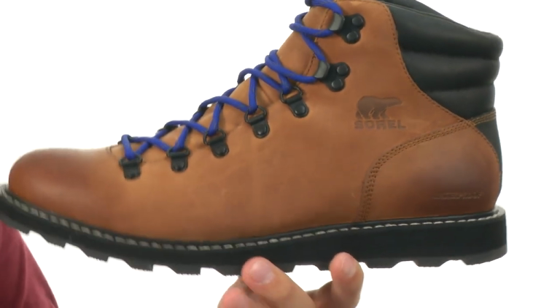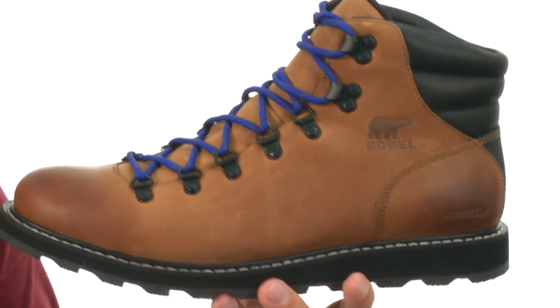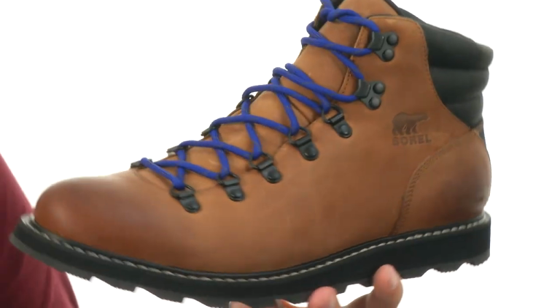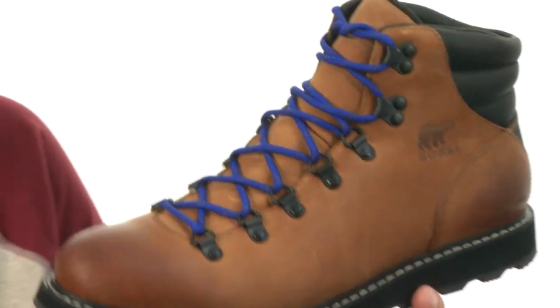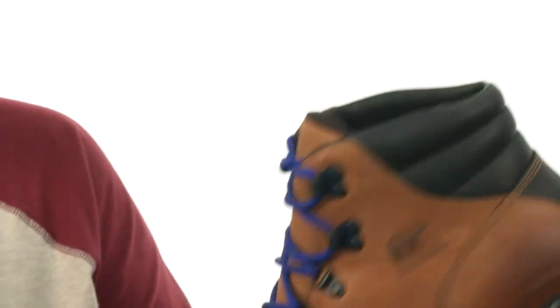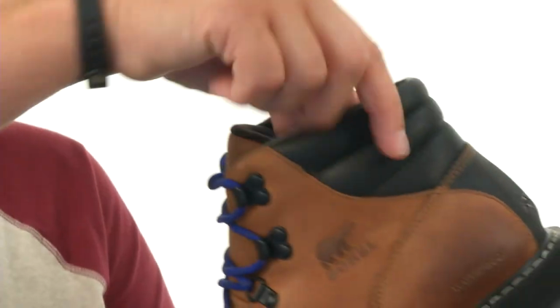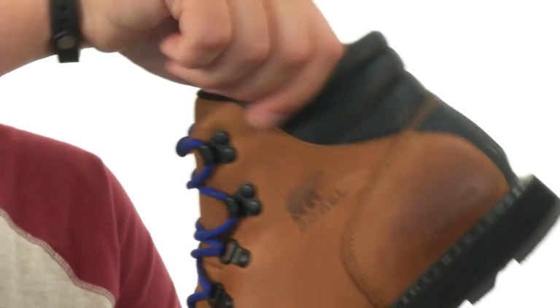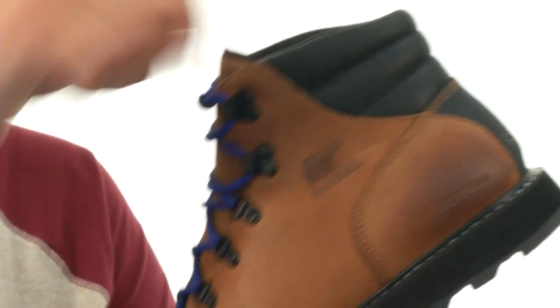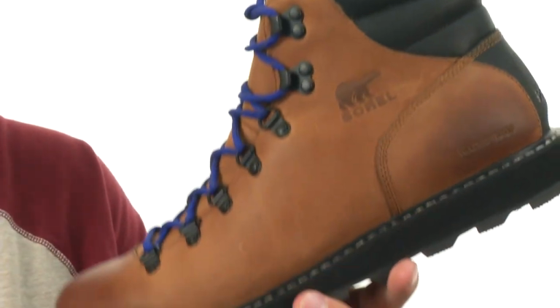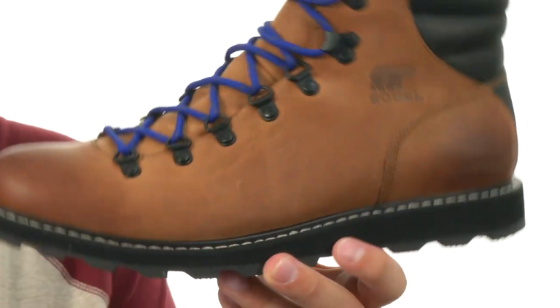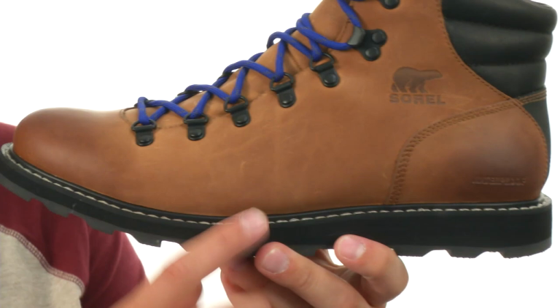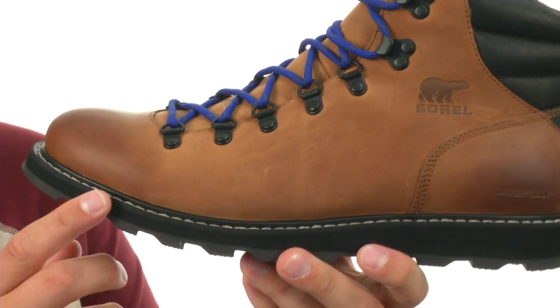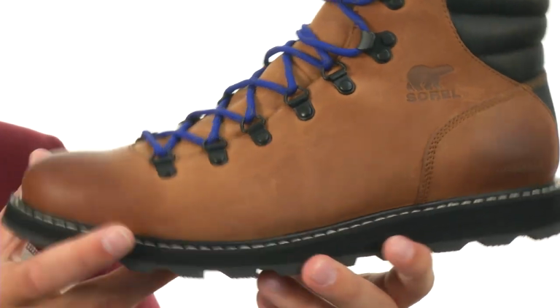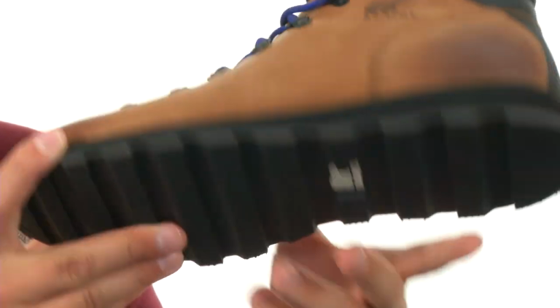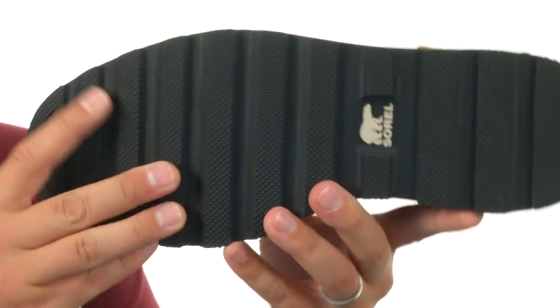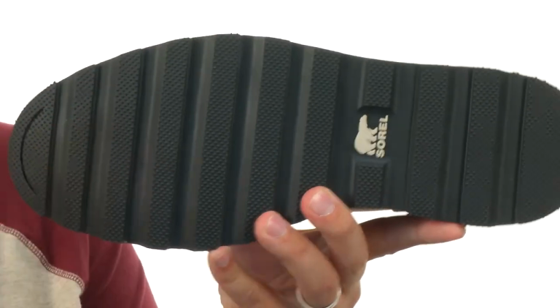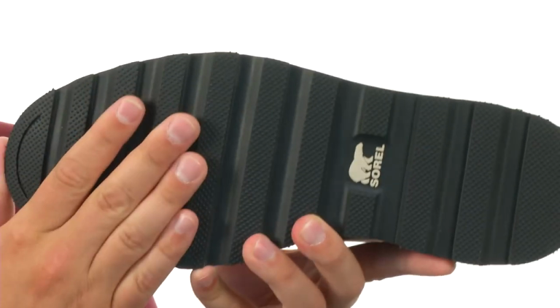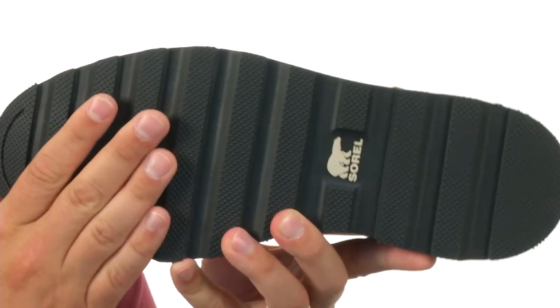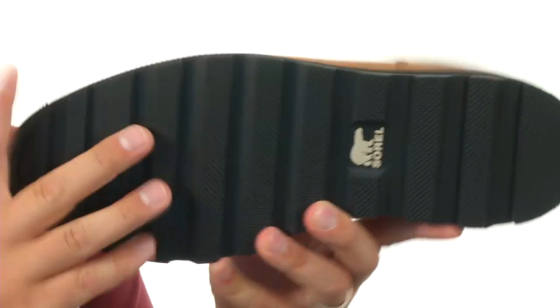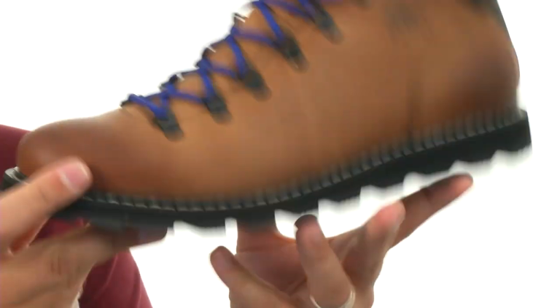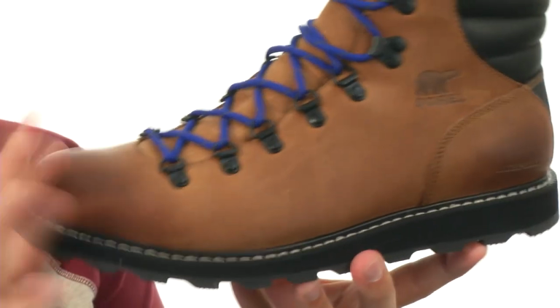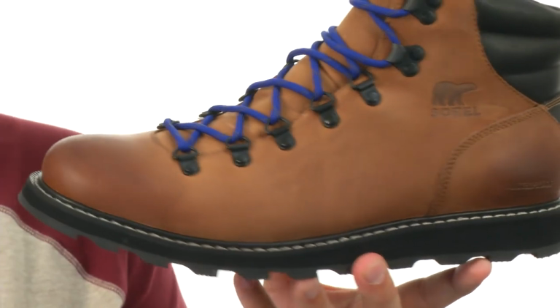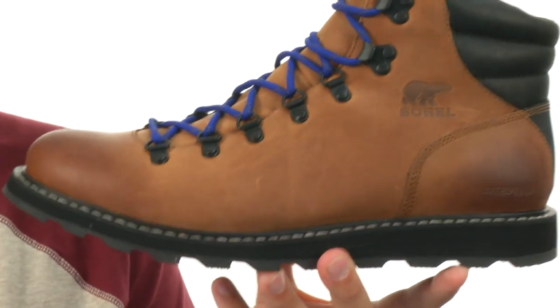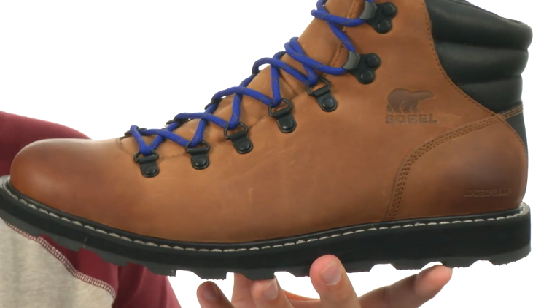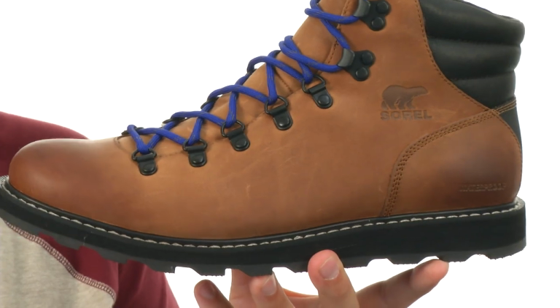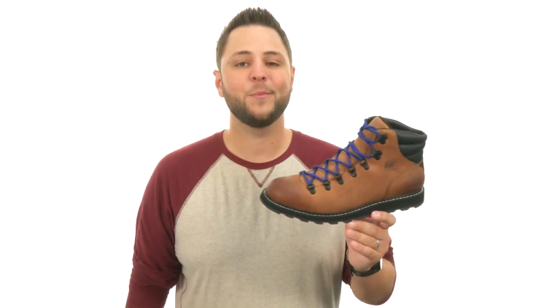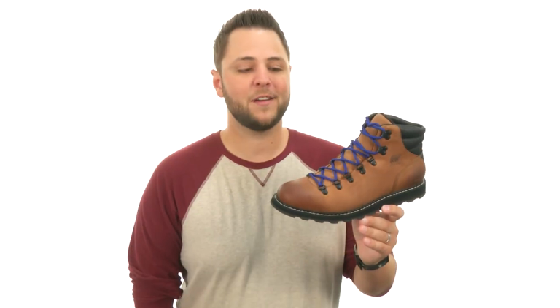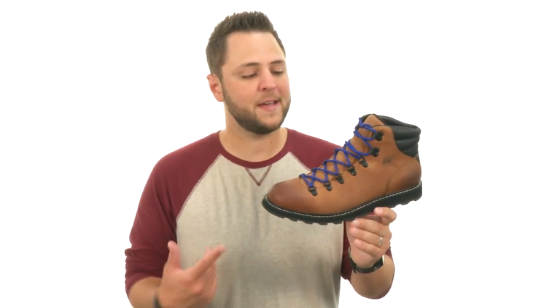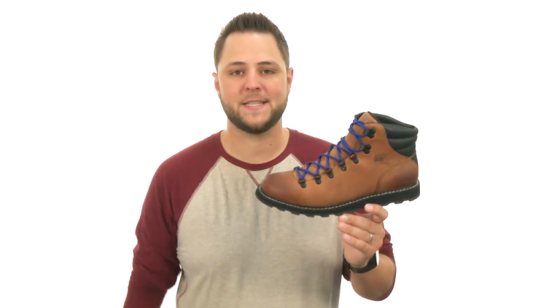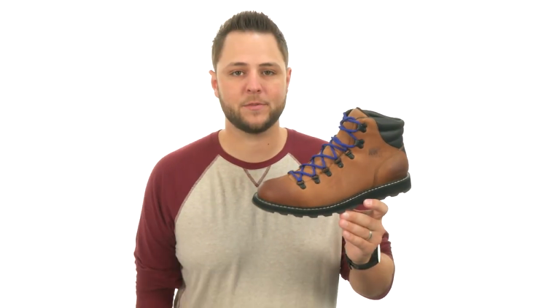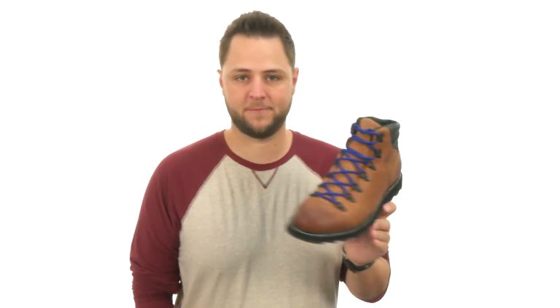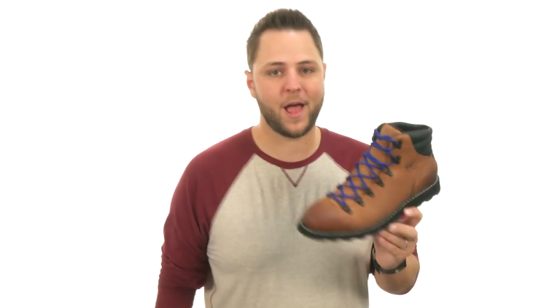It gives you a super customizable fit, with nice padding around the collar and a lightweight EVA outsole down here. It's going to give you plenty of bounce back and energy return, giving you long-lasting use. Don't miss out on these fantastic boots from Sorelle.